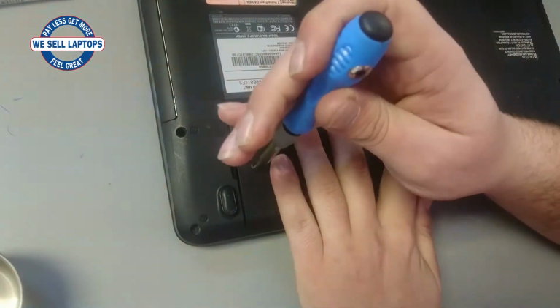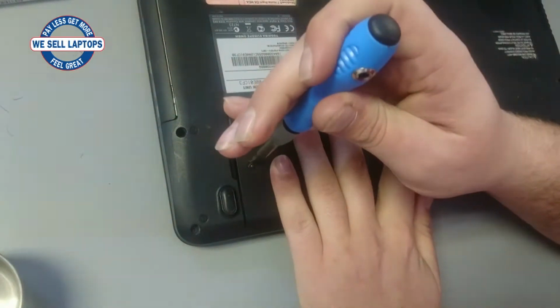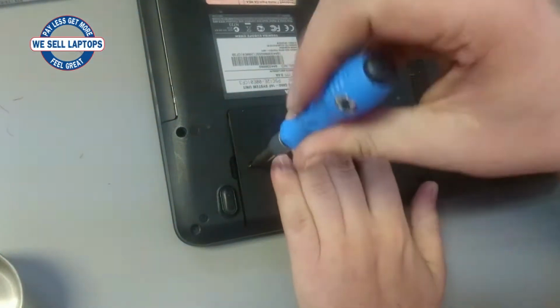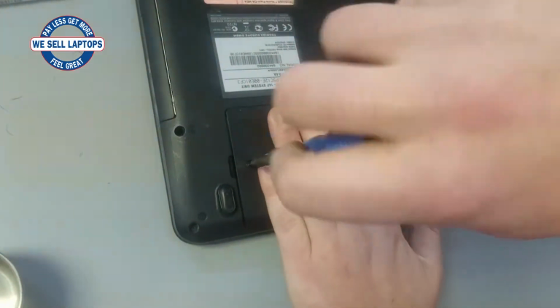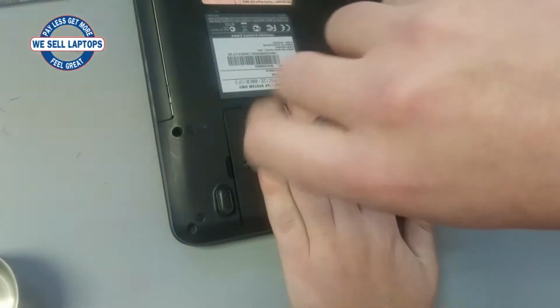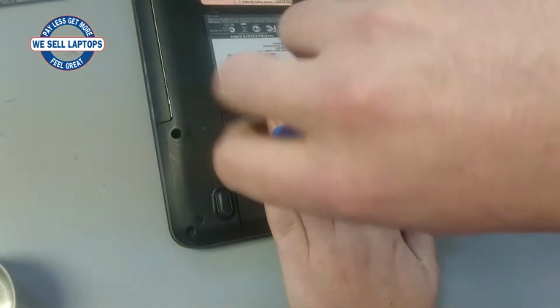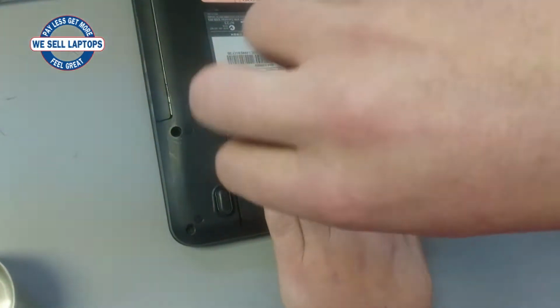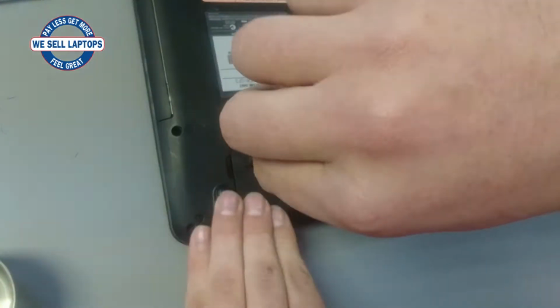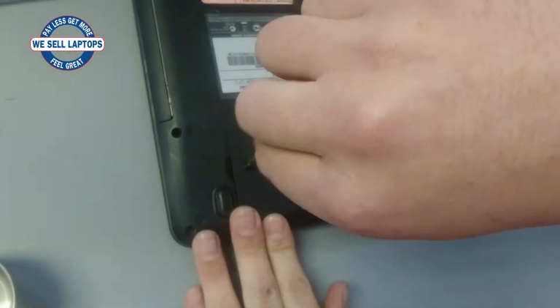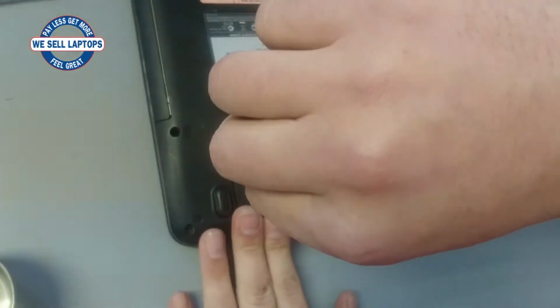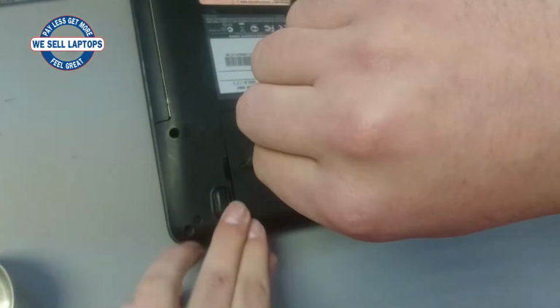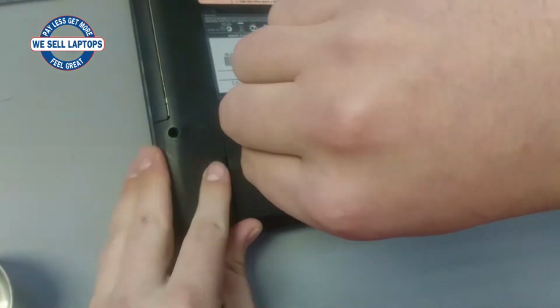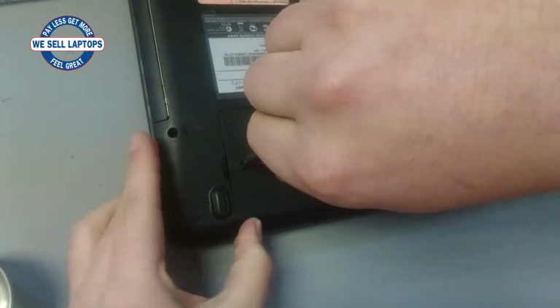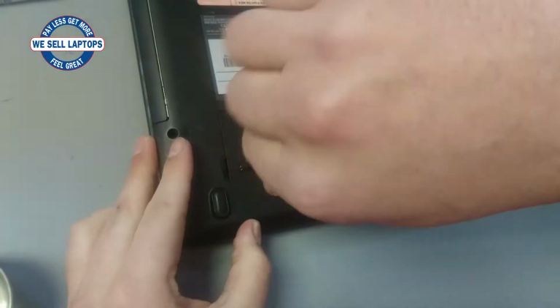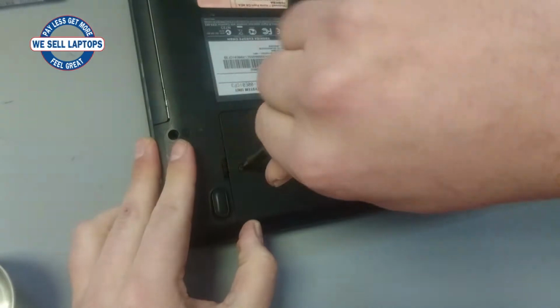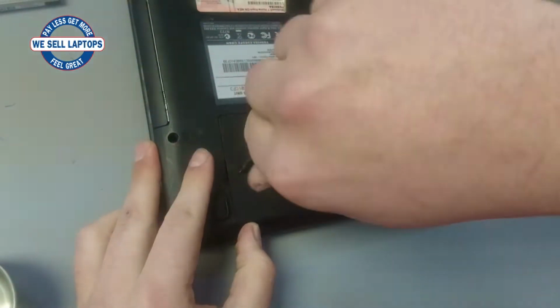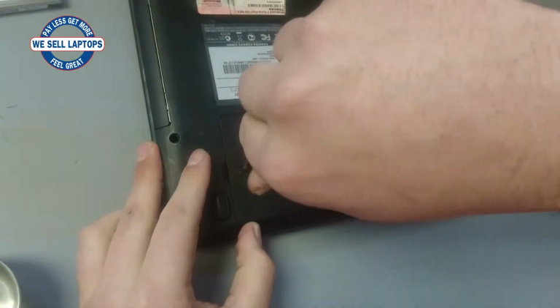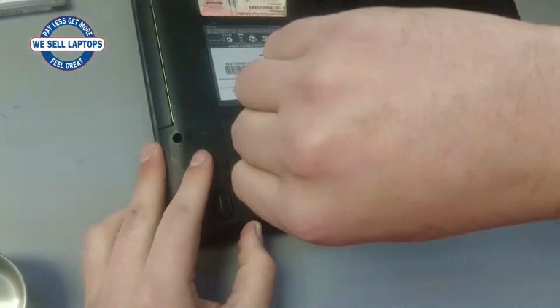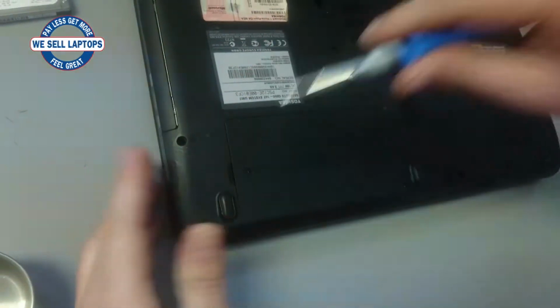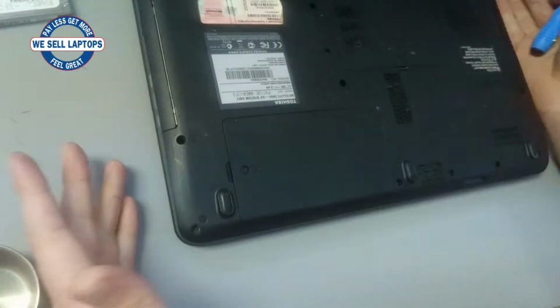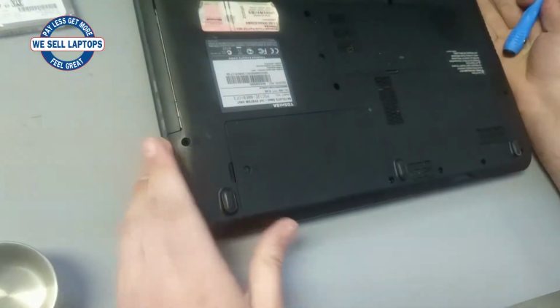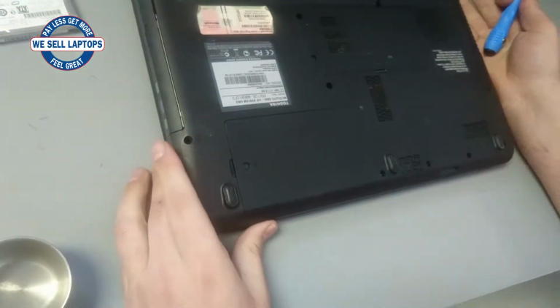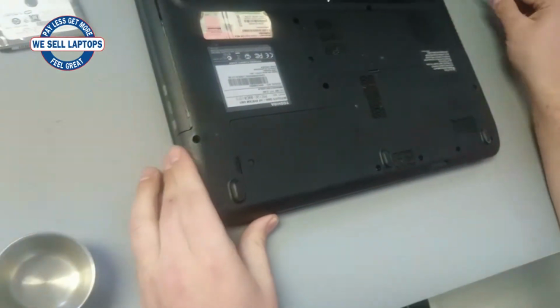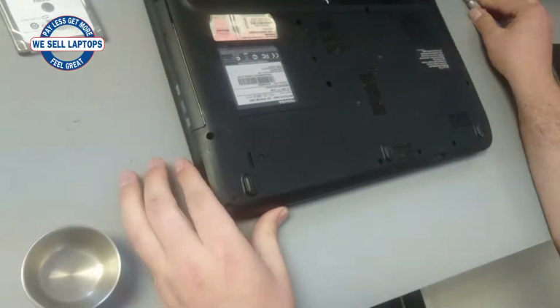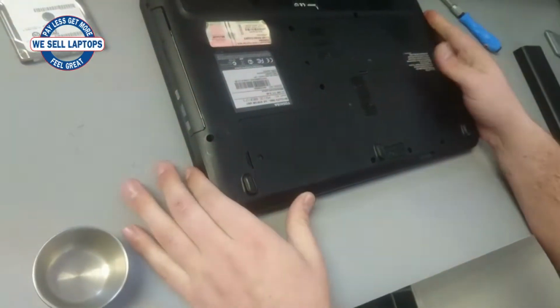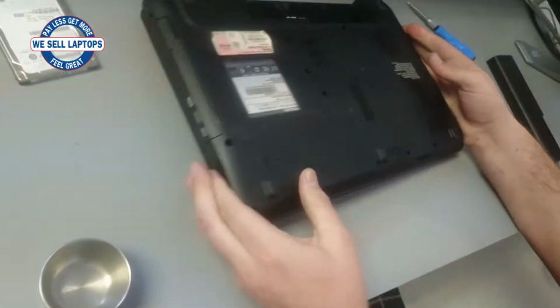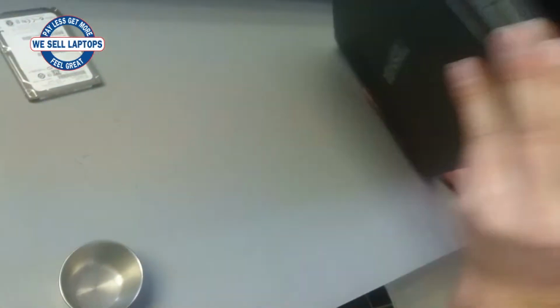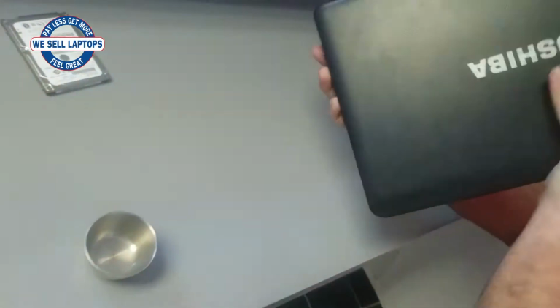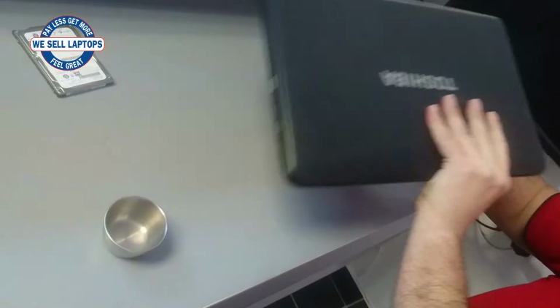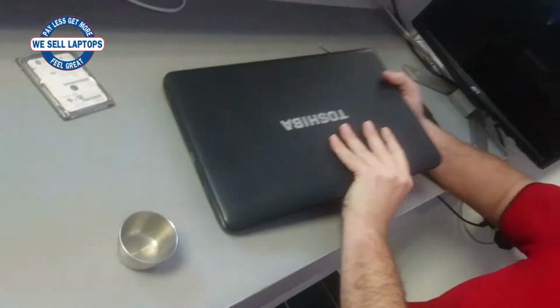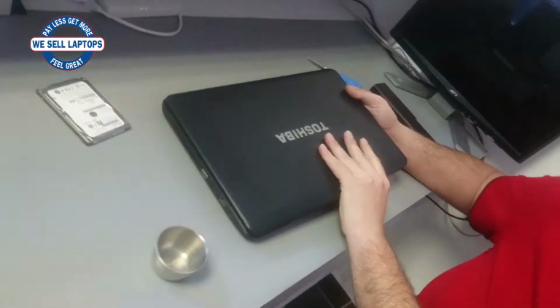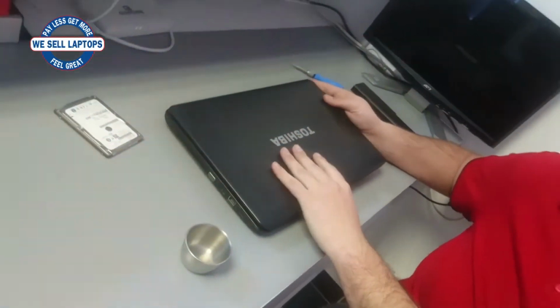So there isn't just one screw that holds it in. We put the cover back and we are done. And that is how you replace the hard drive in your notebook.